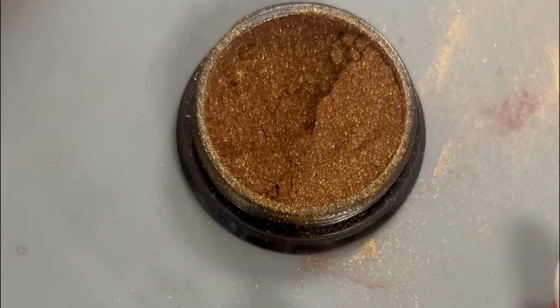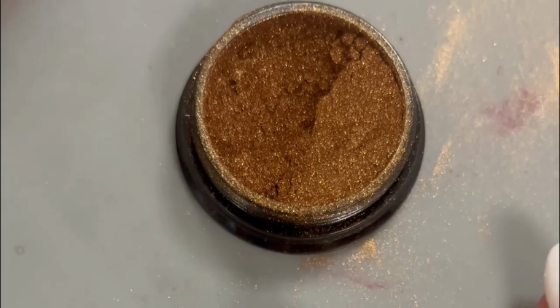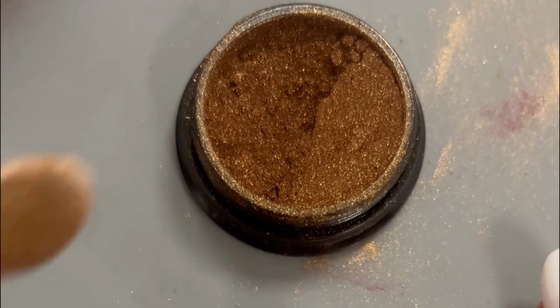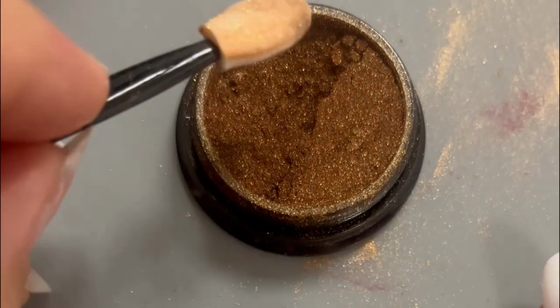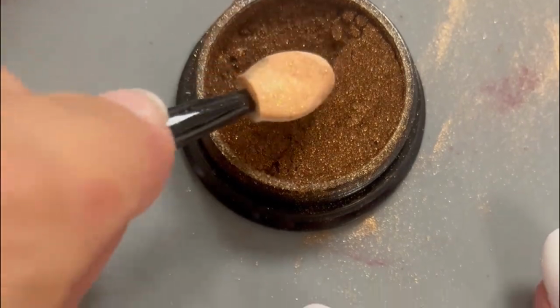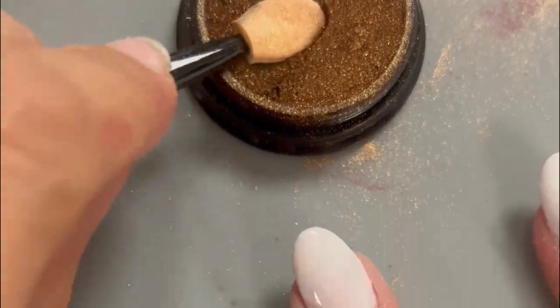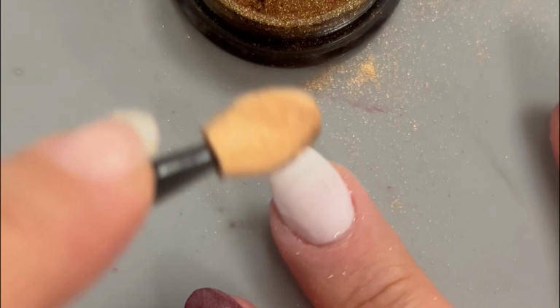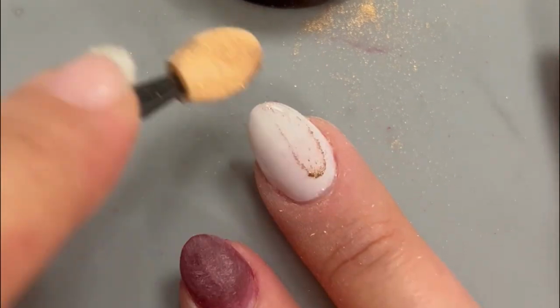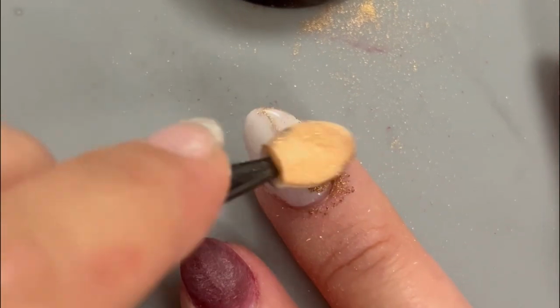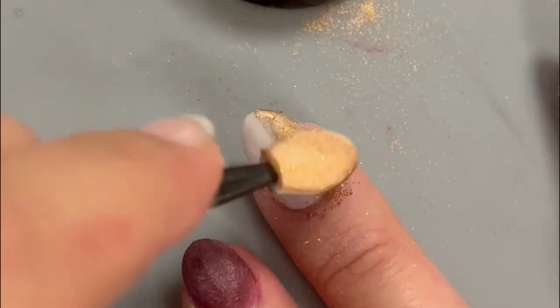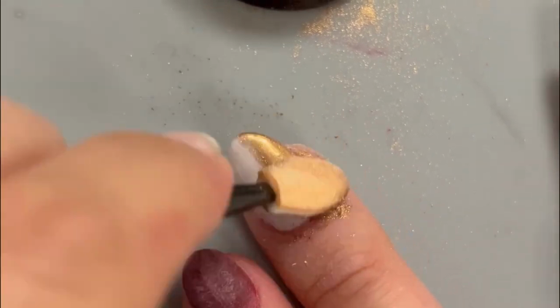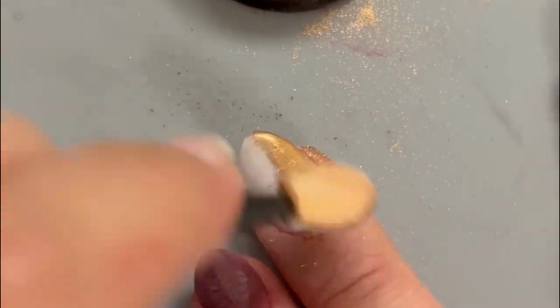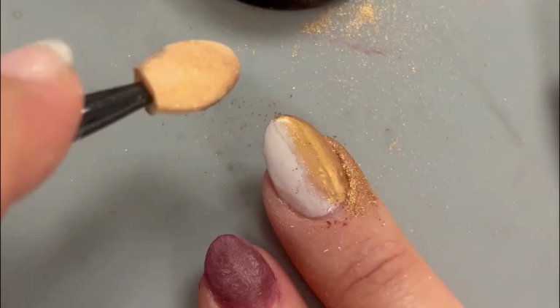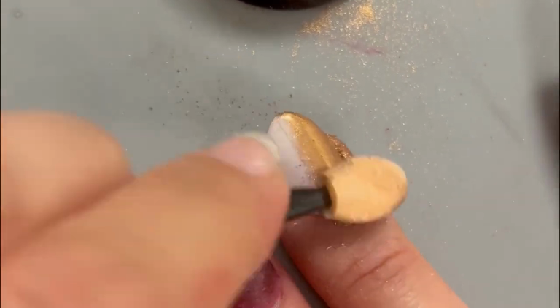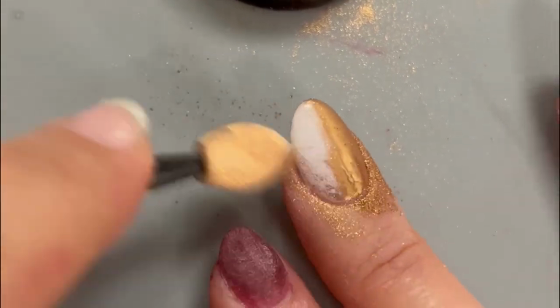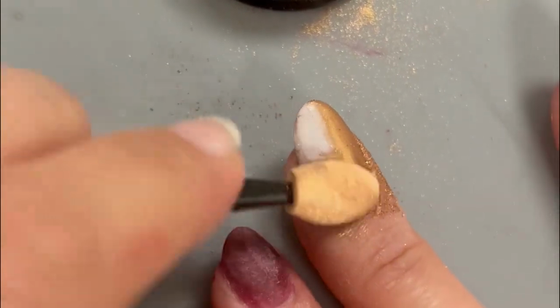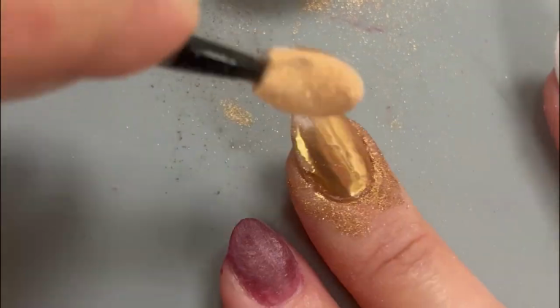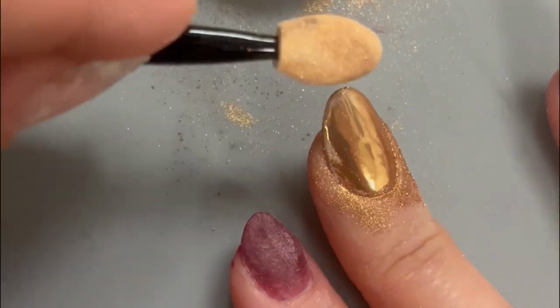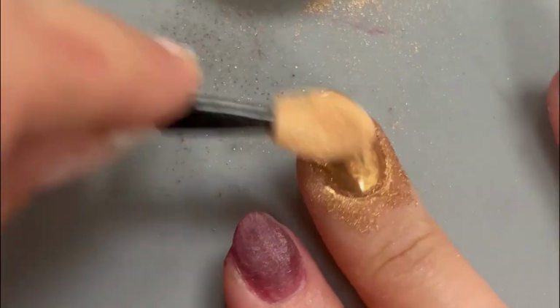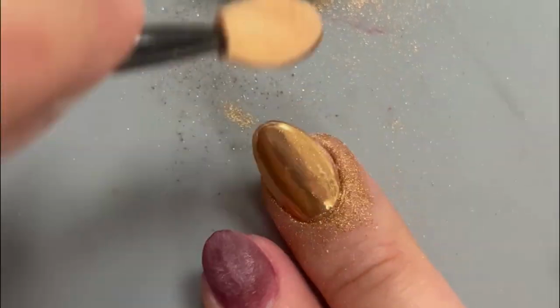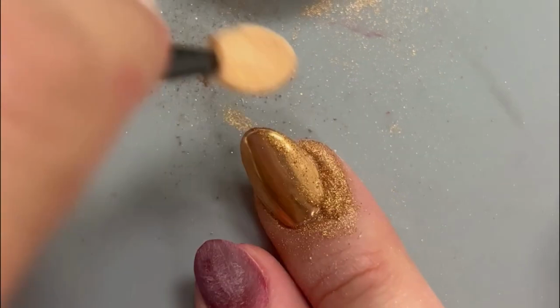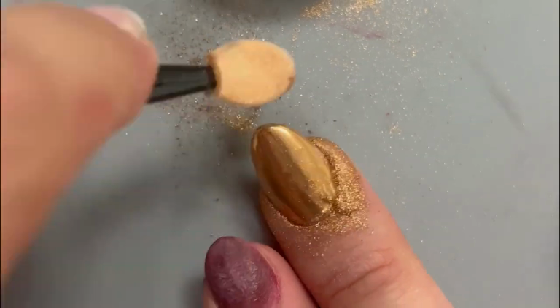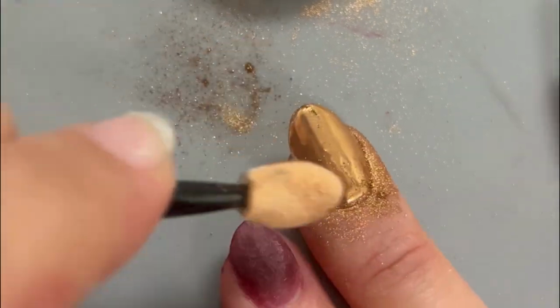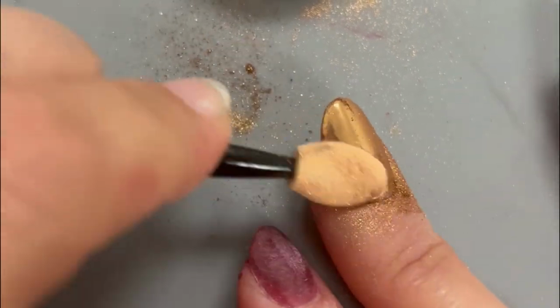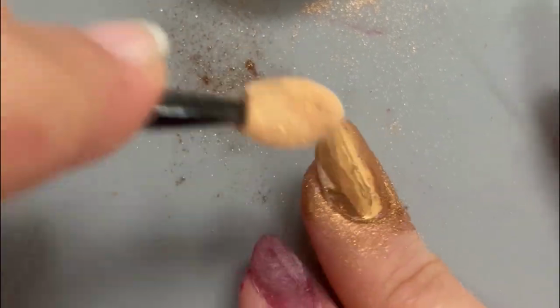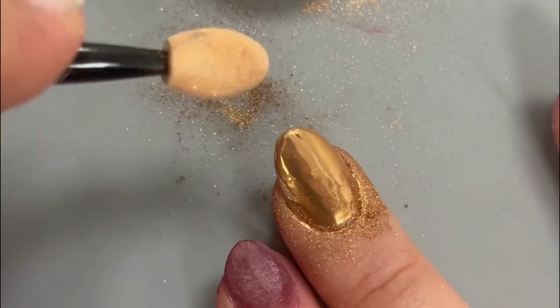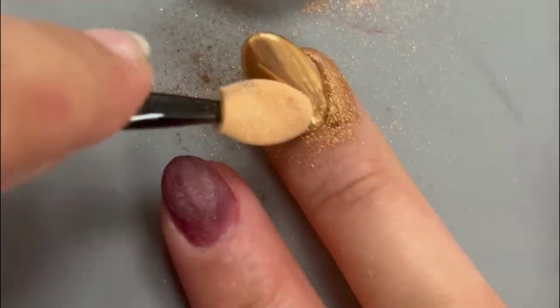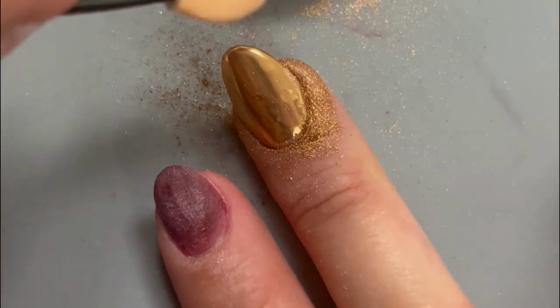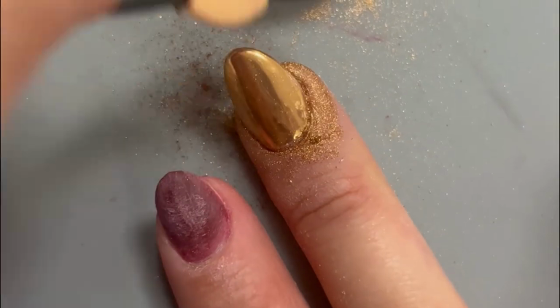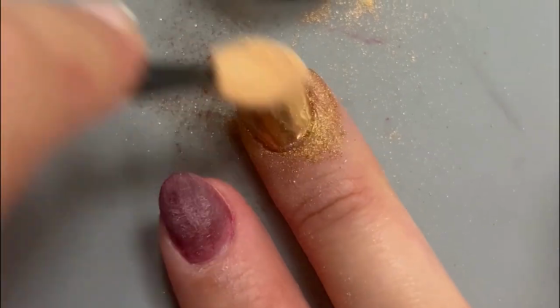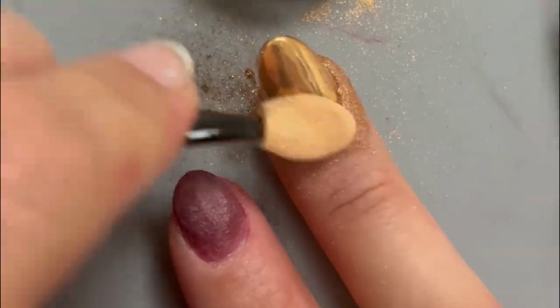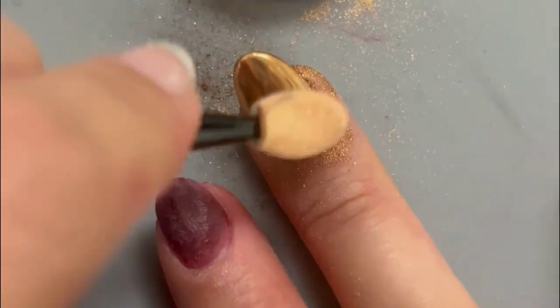Then grab your chrome powder — I got this one from a kit on Amazon. Using an eyeshadow application brush, dip into the powder and rub across the nail to create the chrome effect. Once you're all done, pop your hand back under the UV lamp for a full cure.